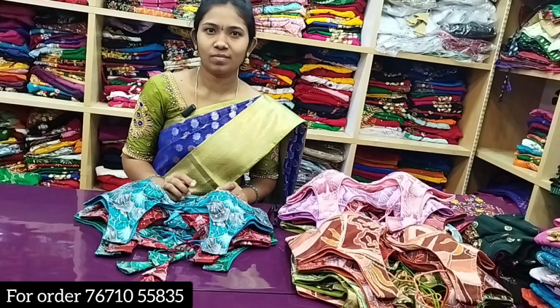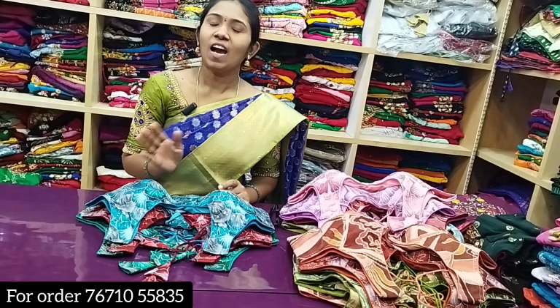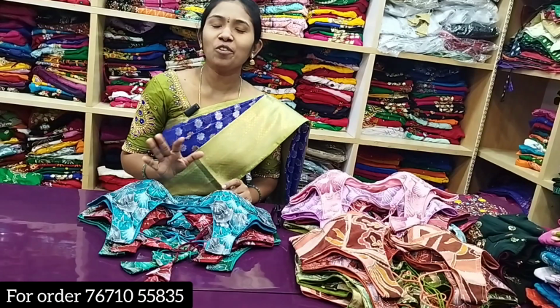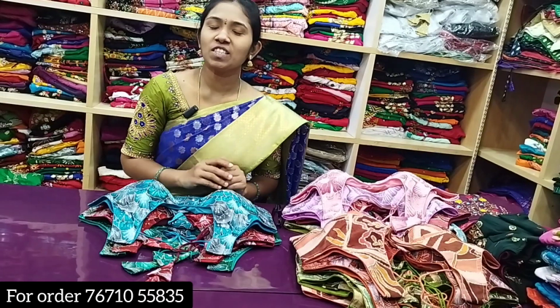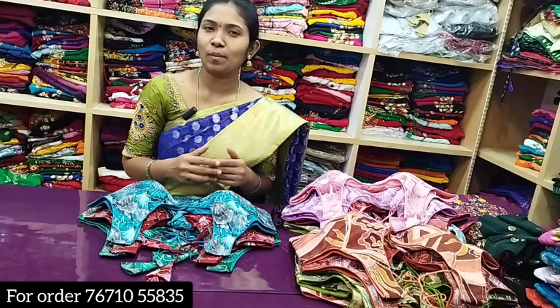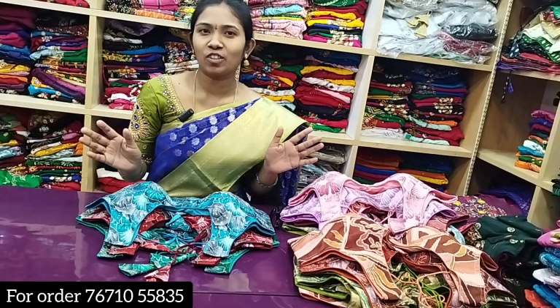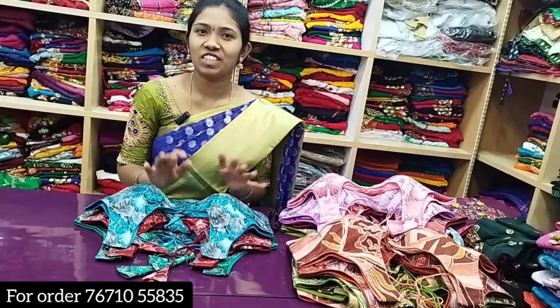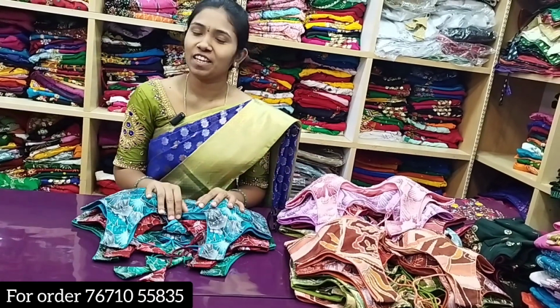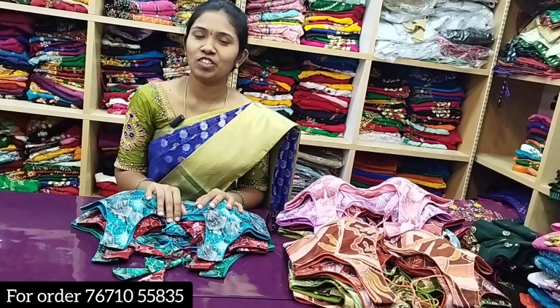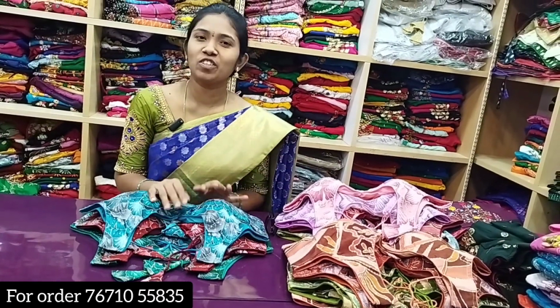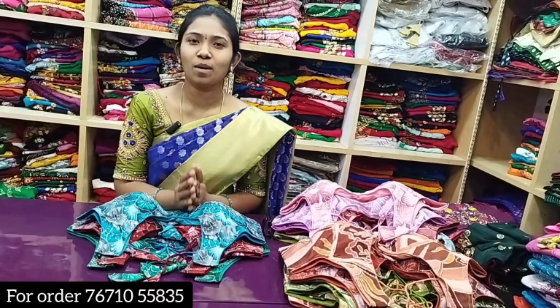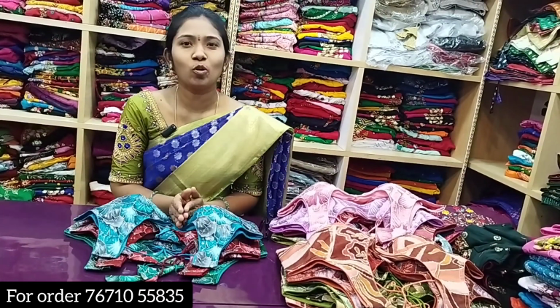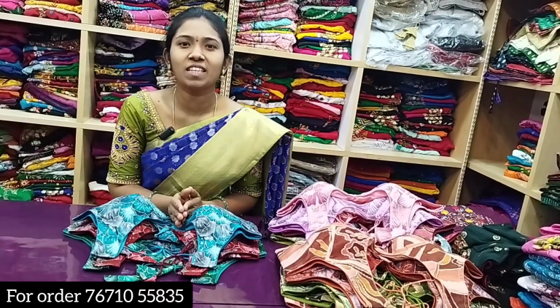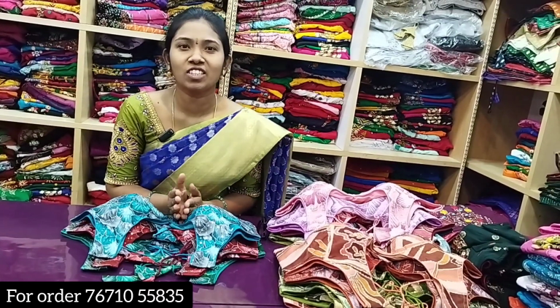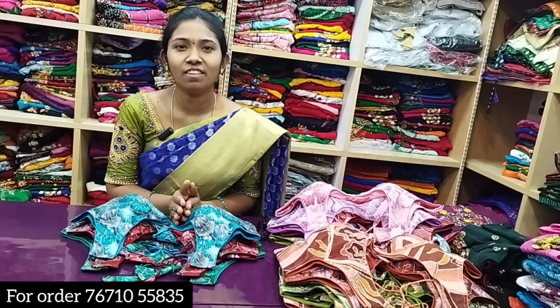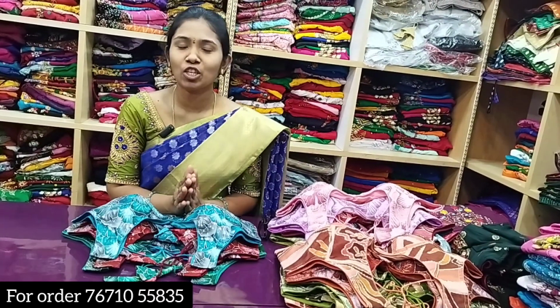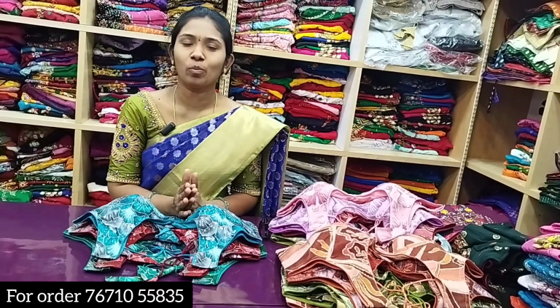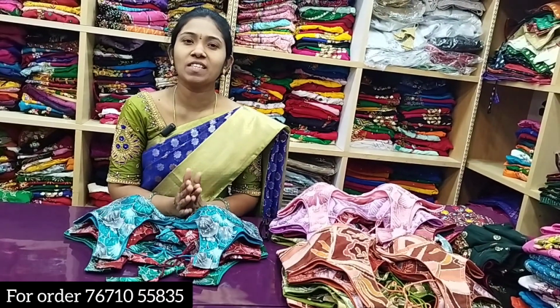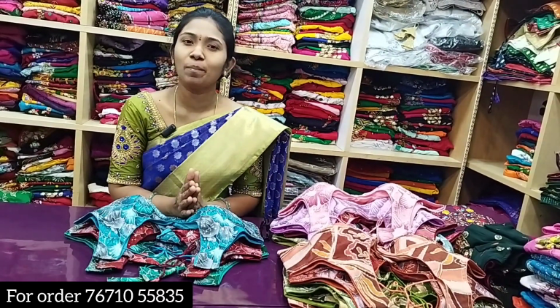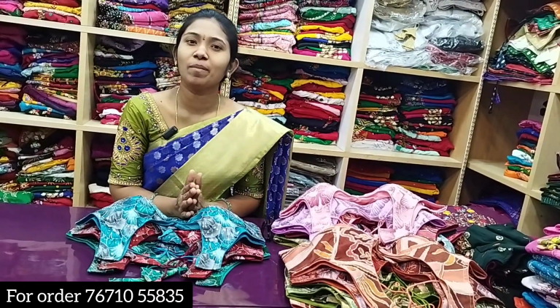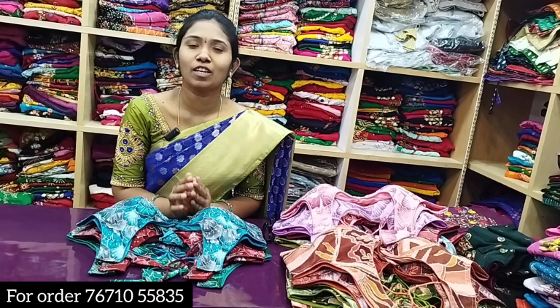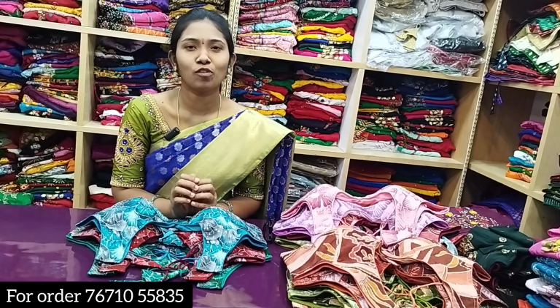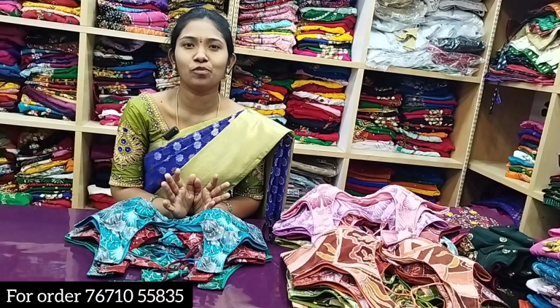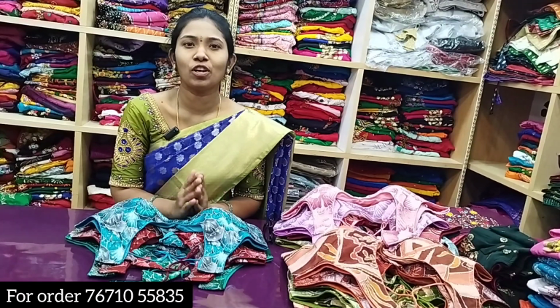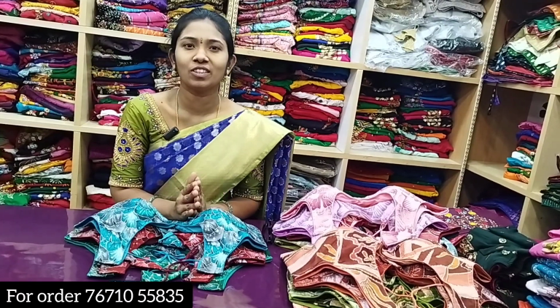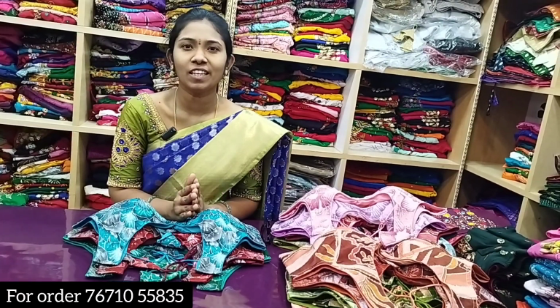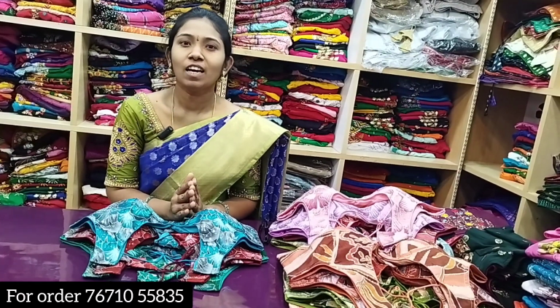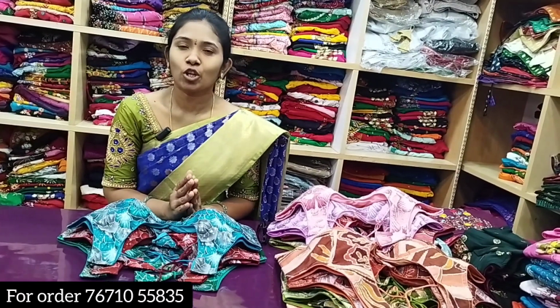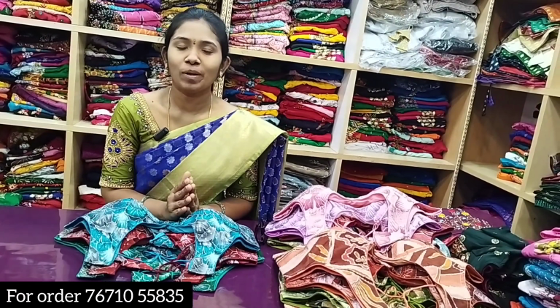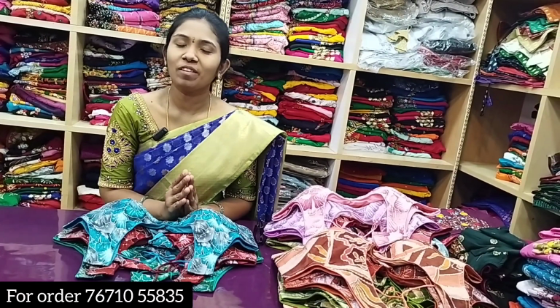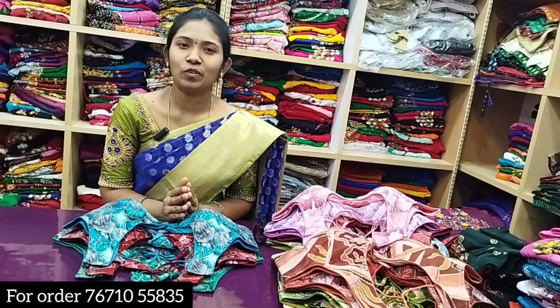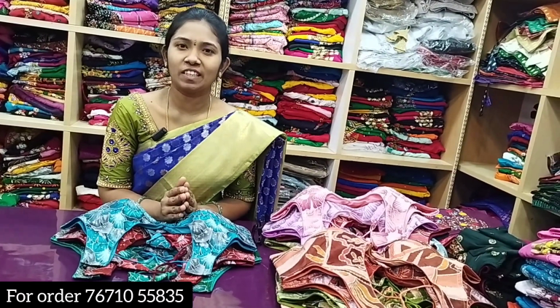Hi everyone! Welcome back to our channel. Today we are going to see a commercial collection. The shop address is on the first floor of LPT Market, shop number 123.